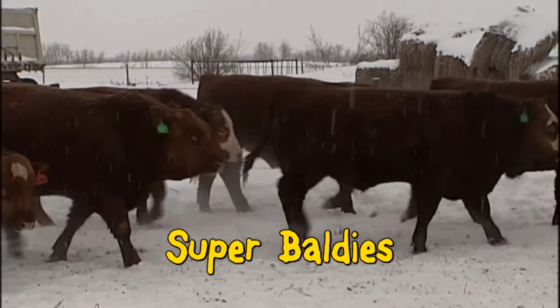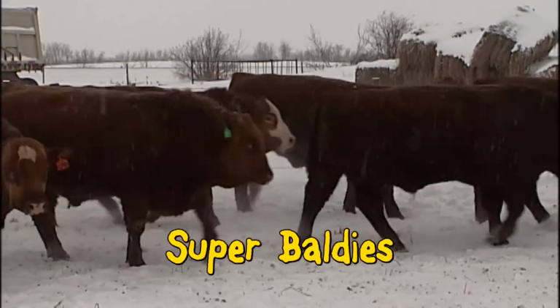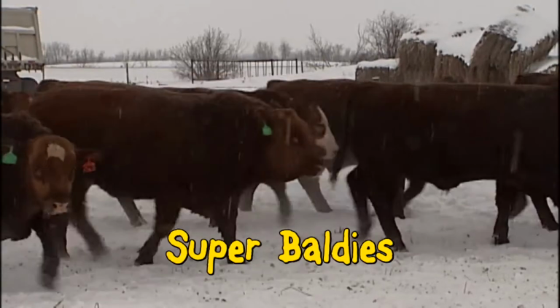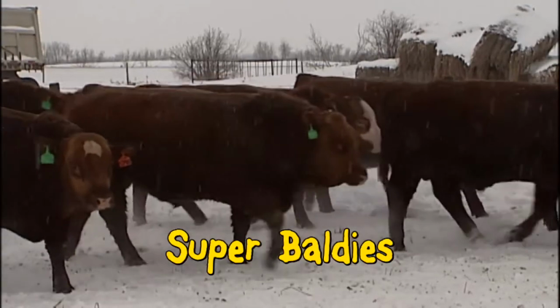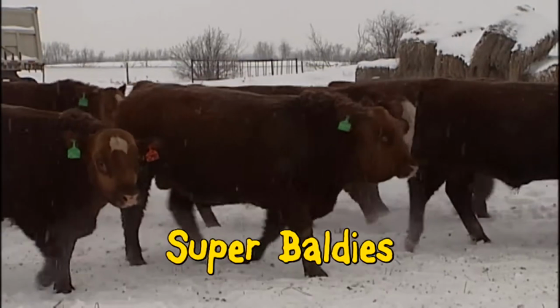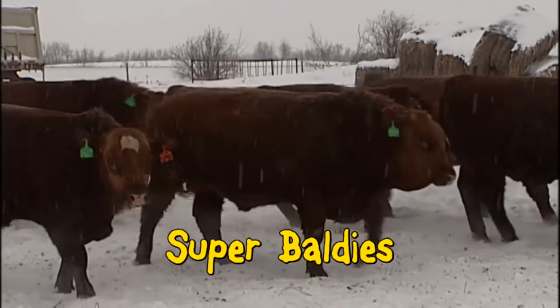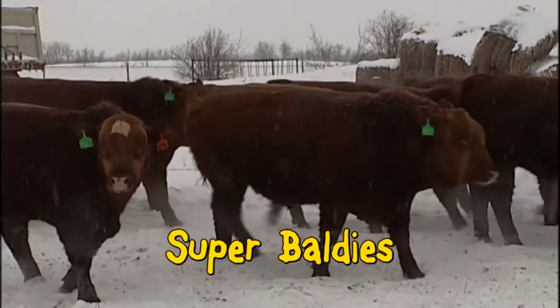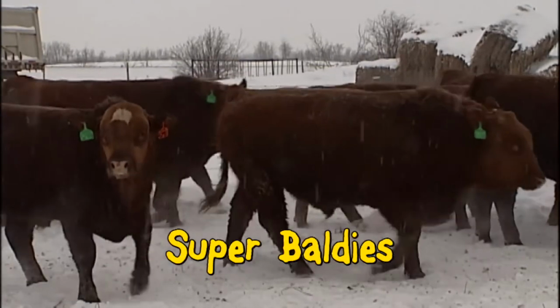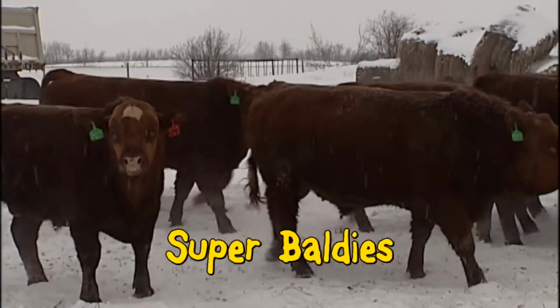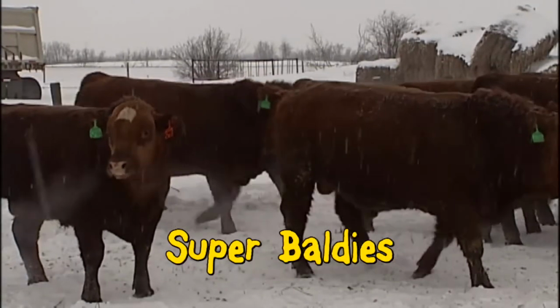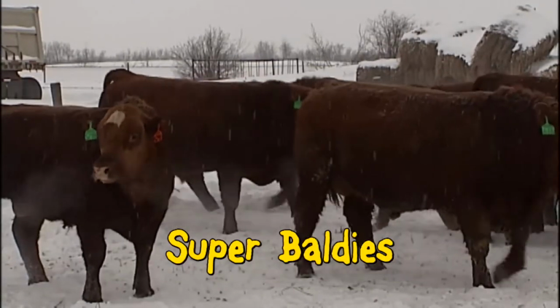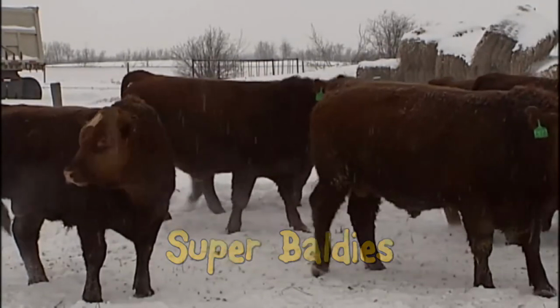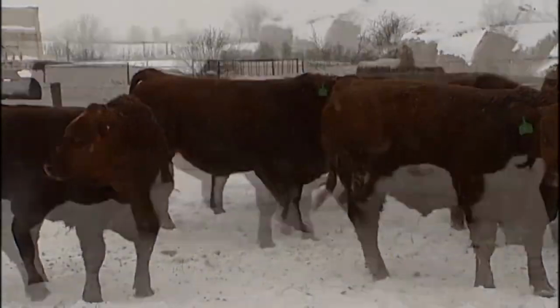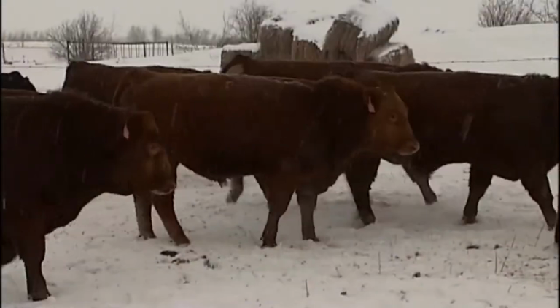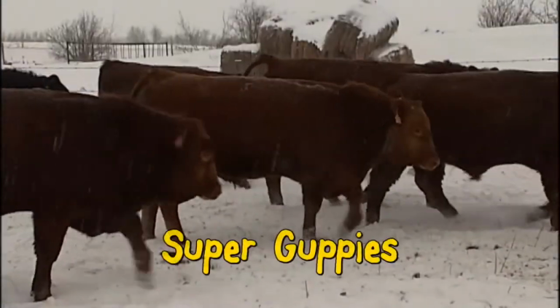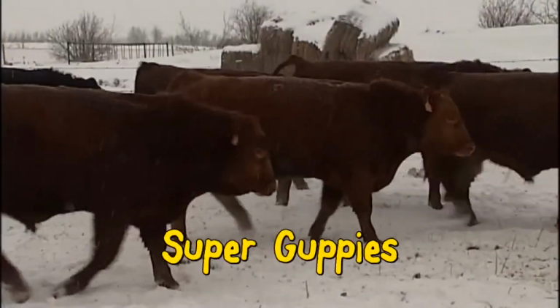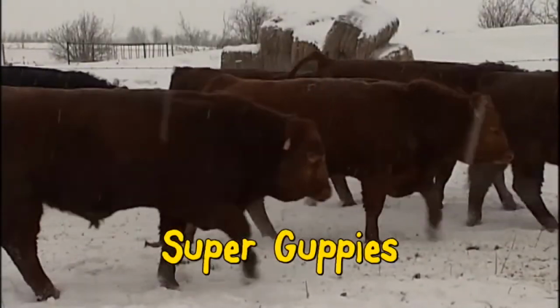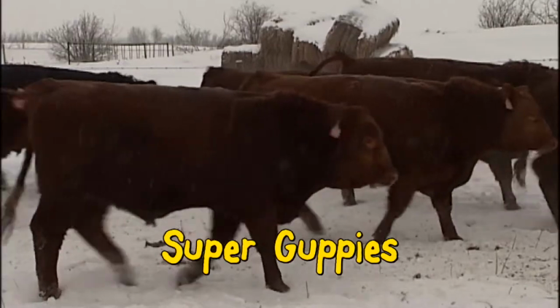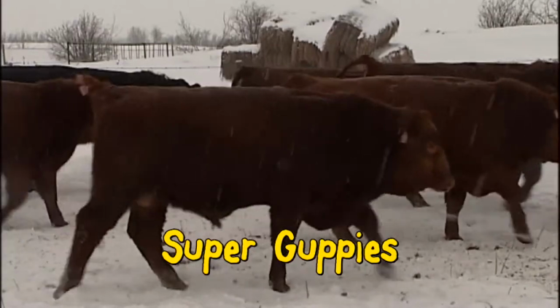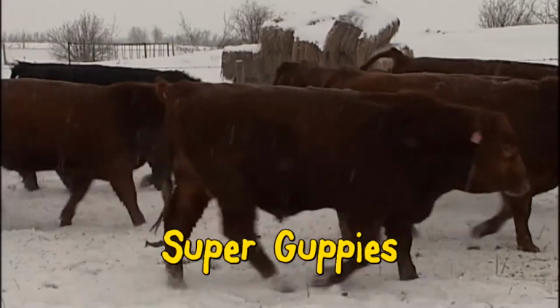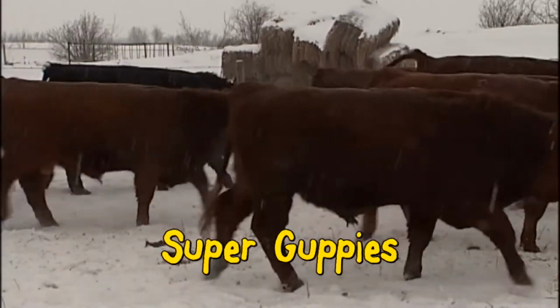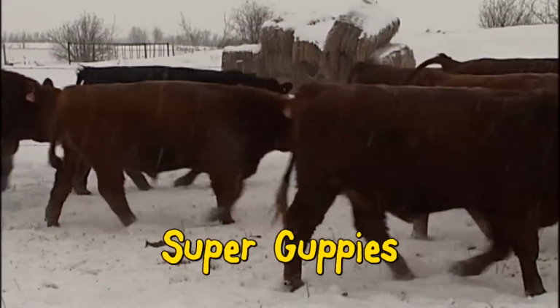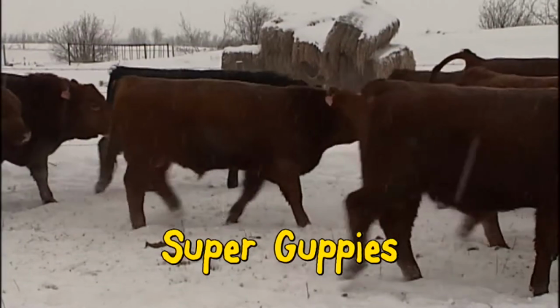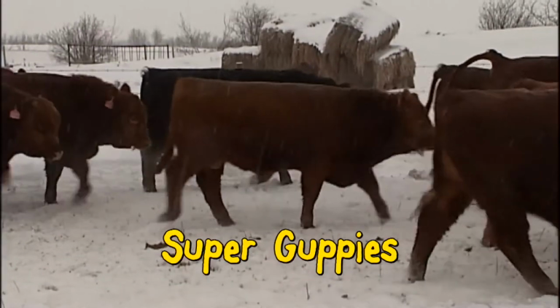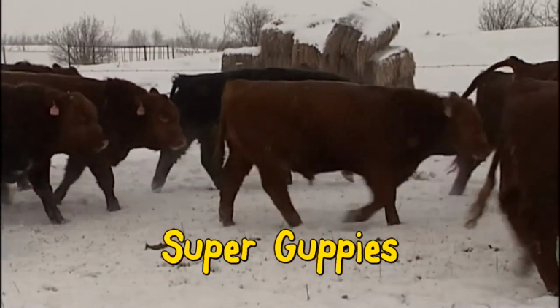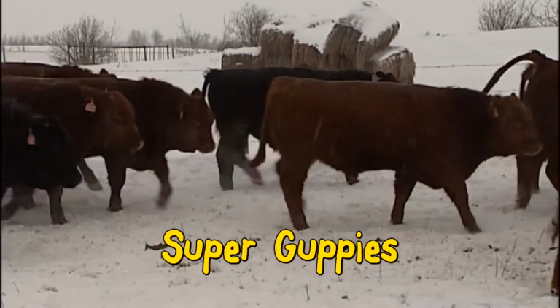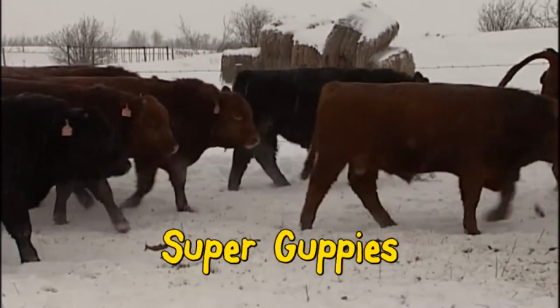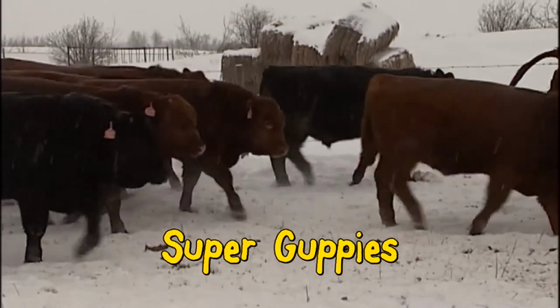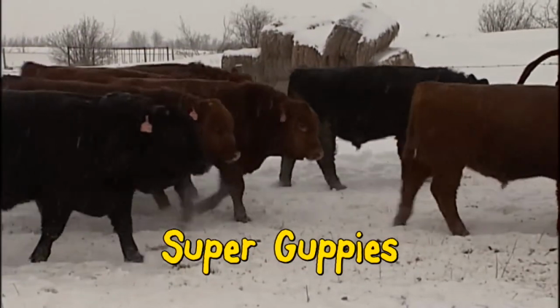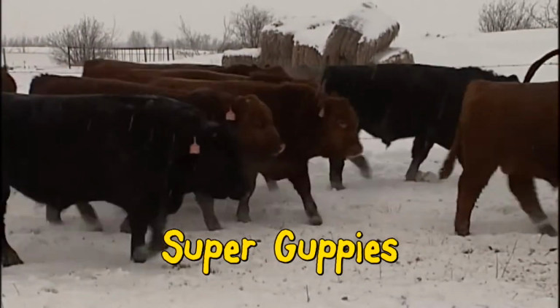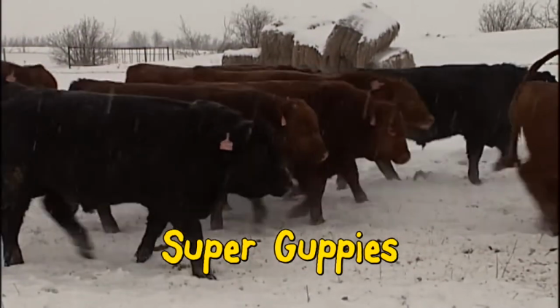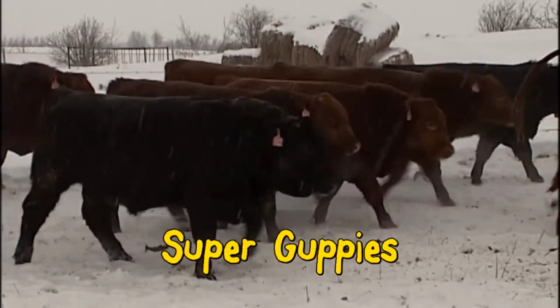The Simmental blood gives them that essential touch of continental muscle. Our Super Guppy bulls are a great crossbreeding option — a blended composite of Gelbvieh and Red Angus.